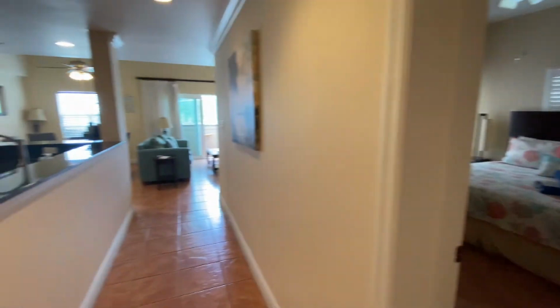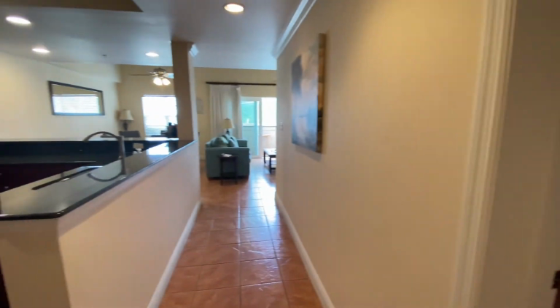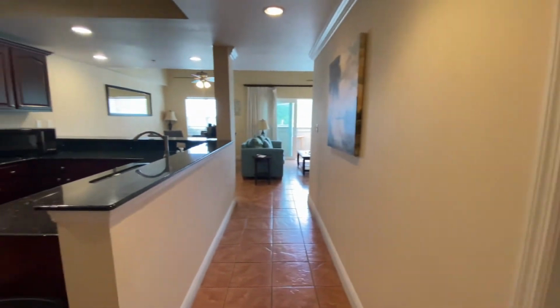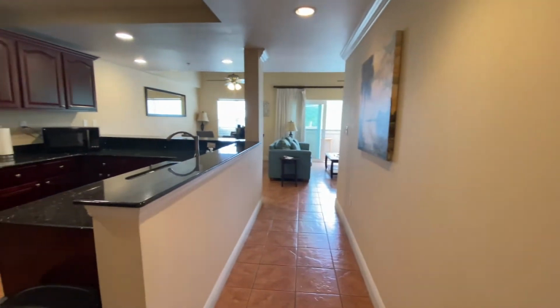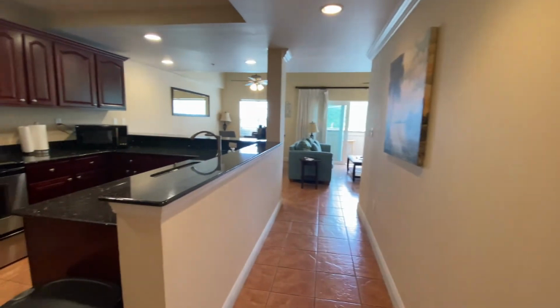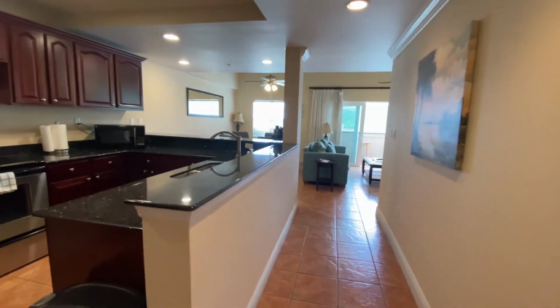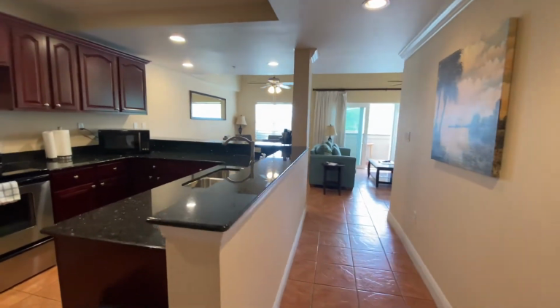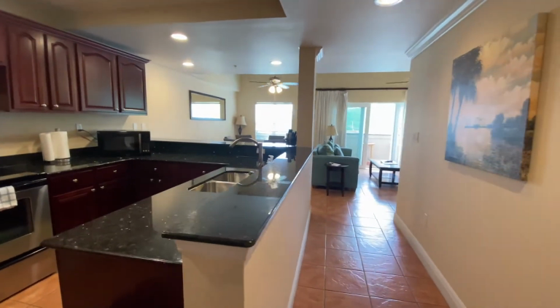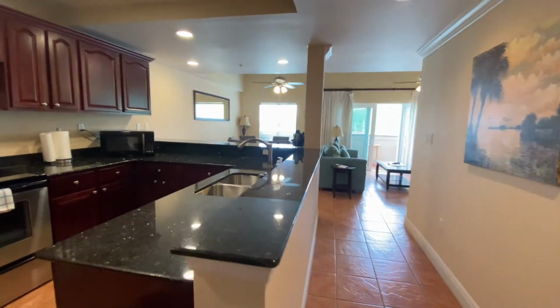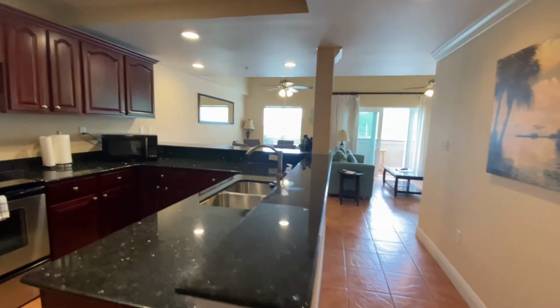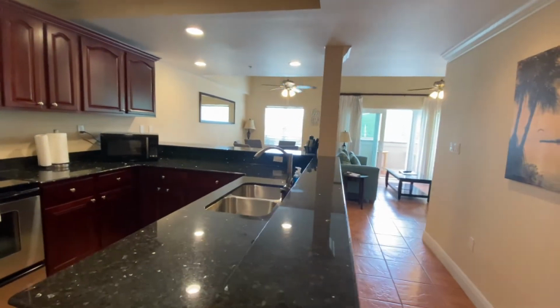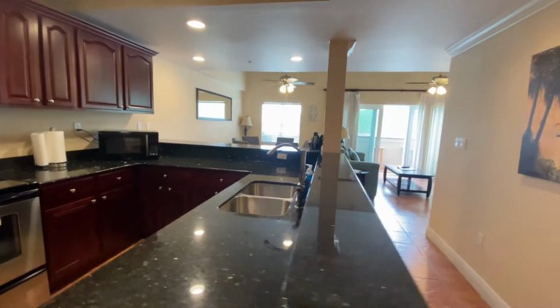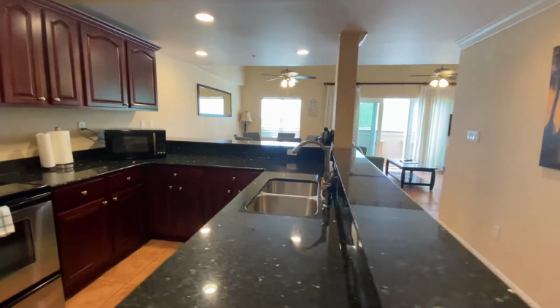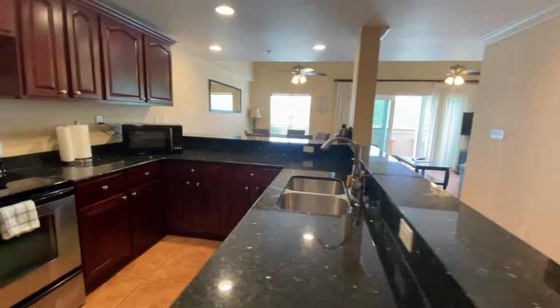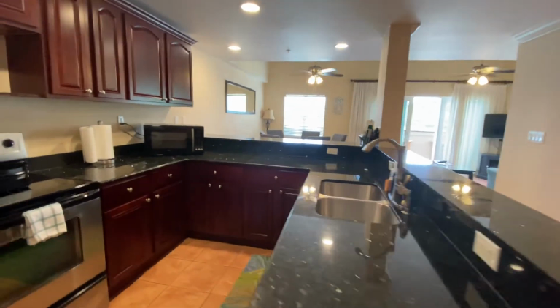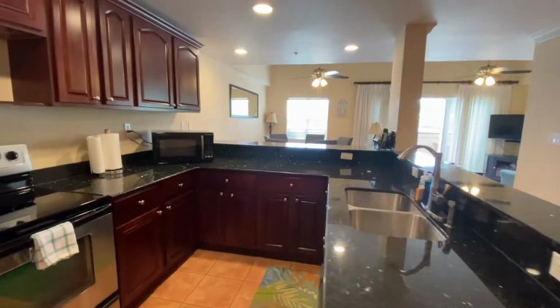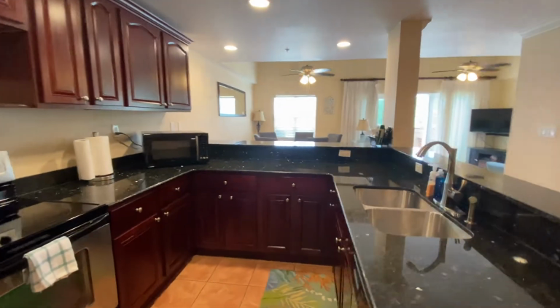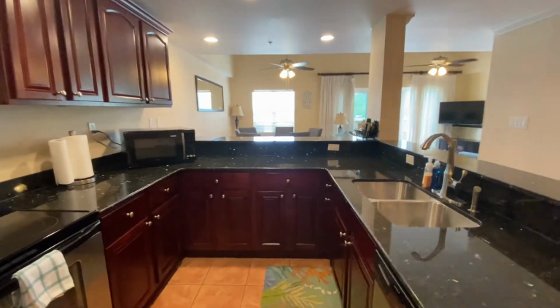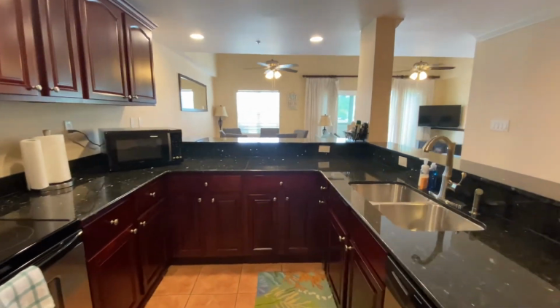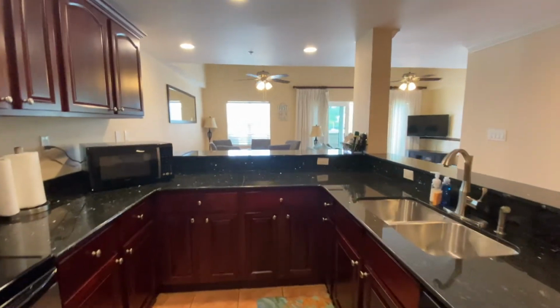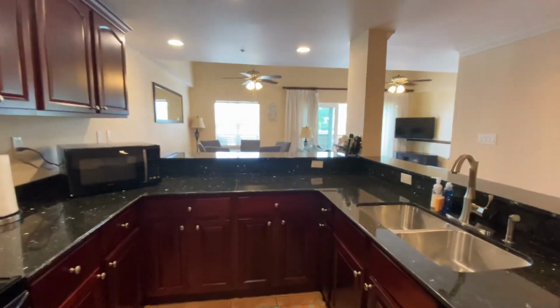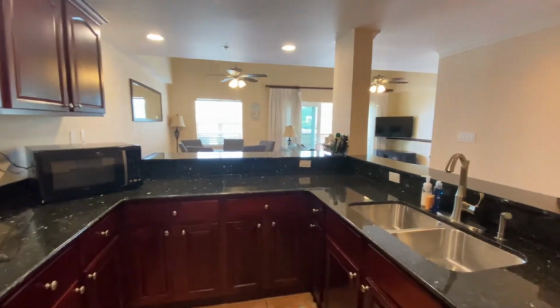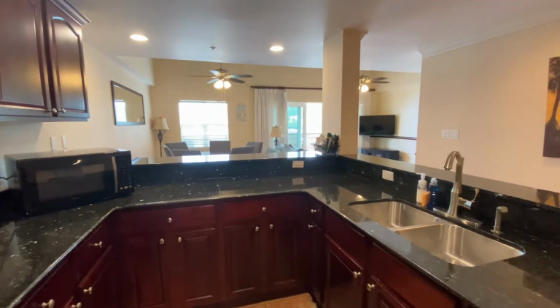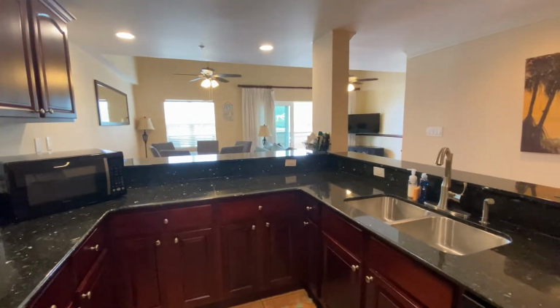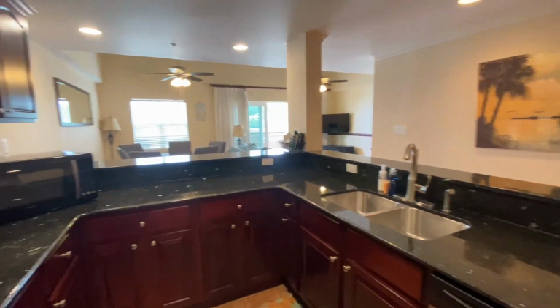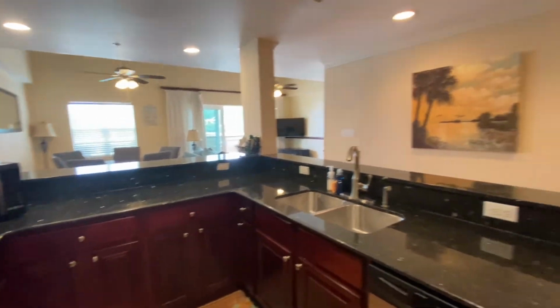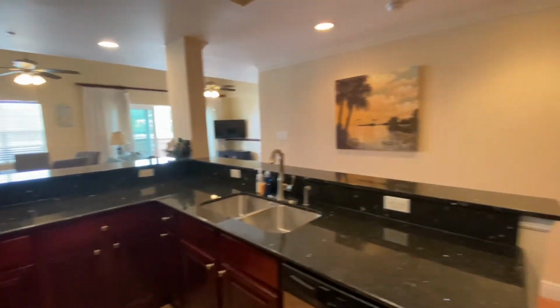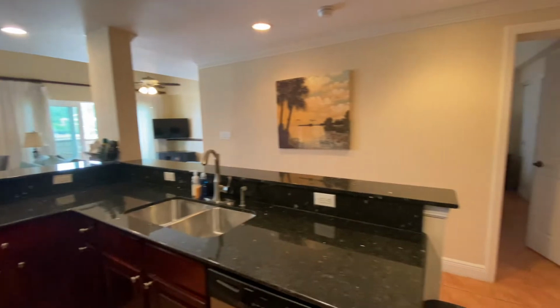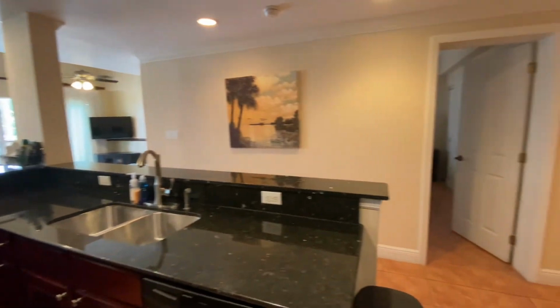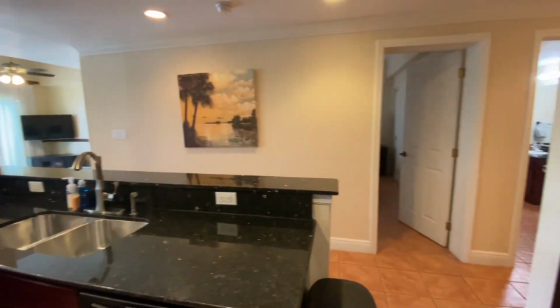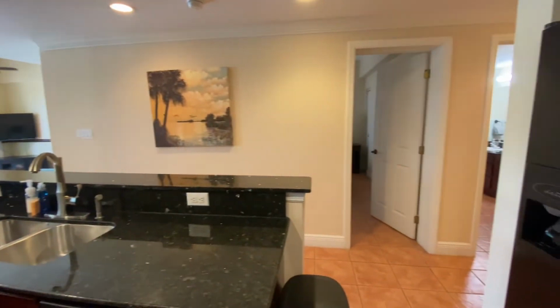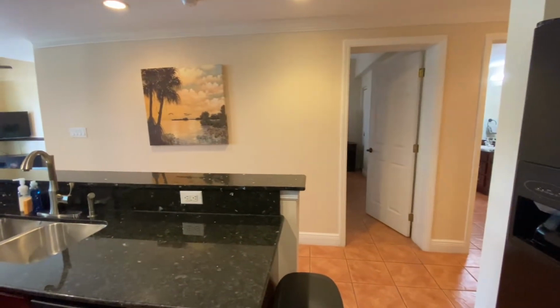This is unit 3-304, also known as Little Palm 3 at Grand Bay Resort.